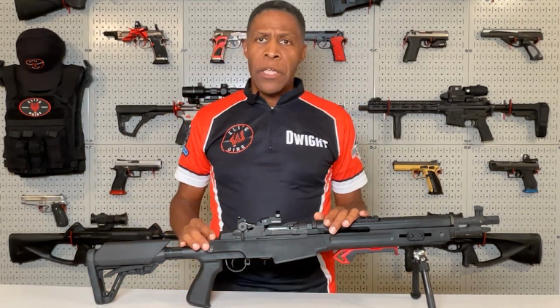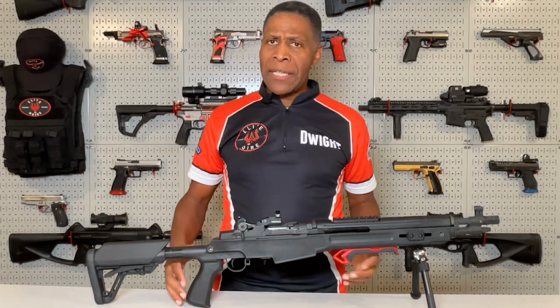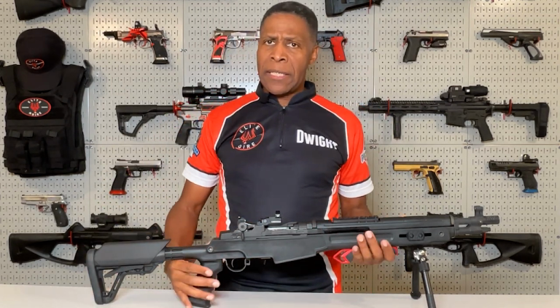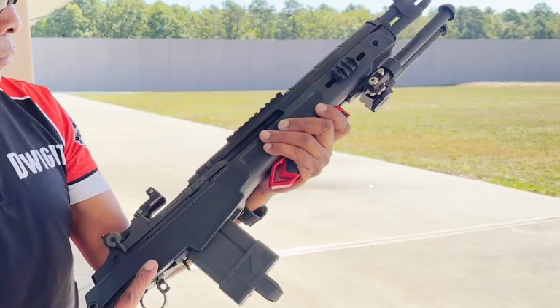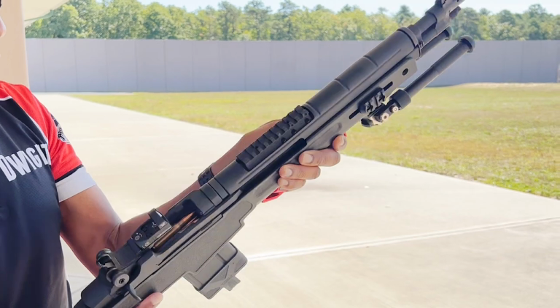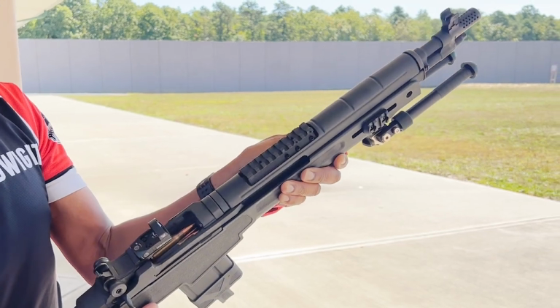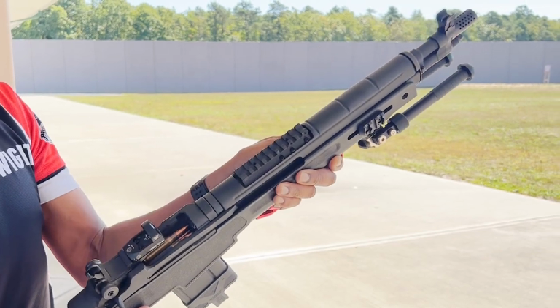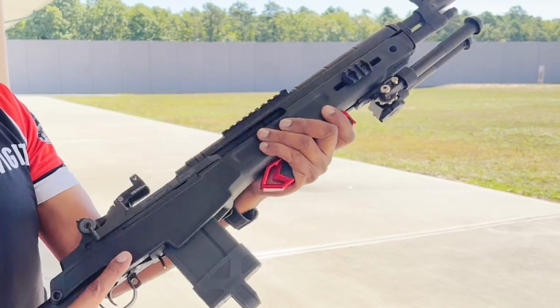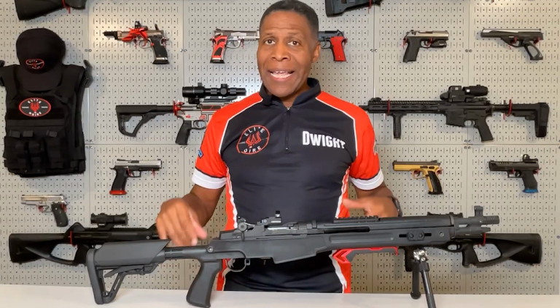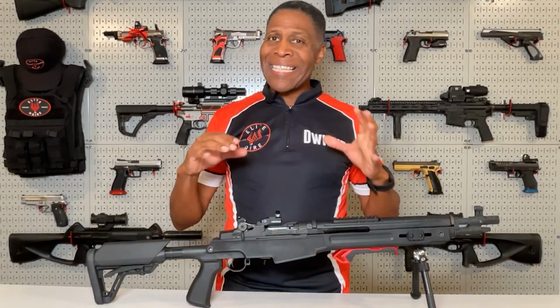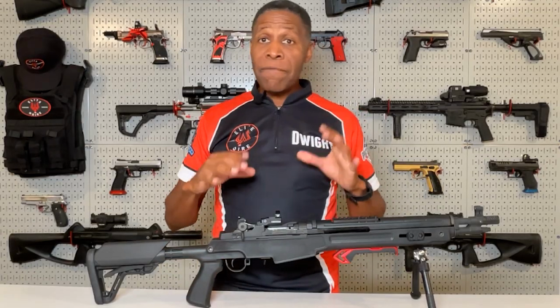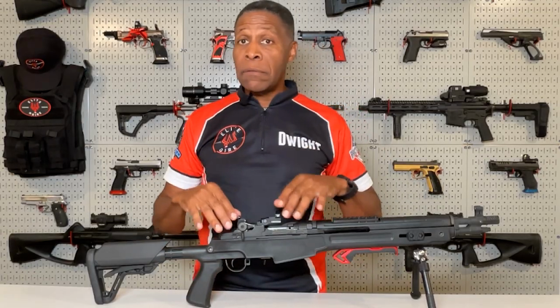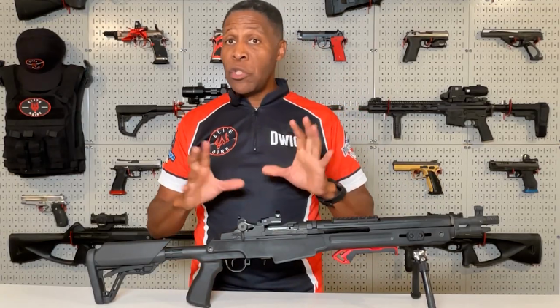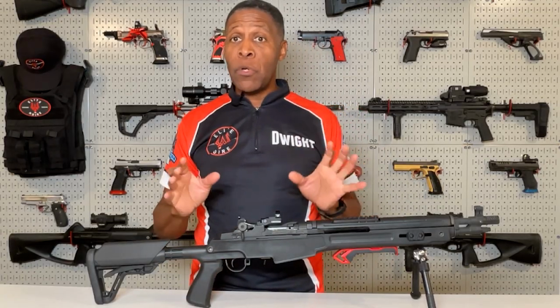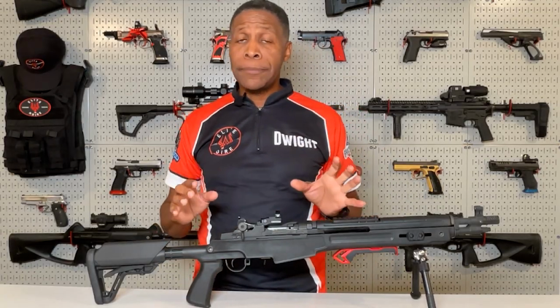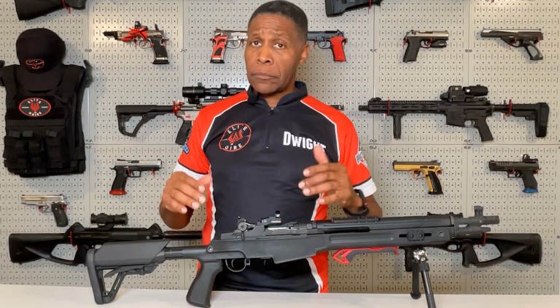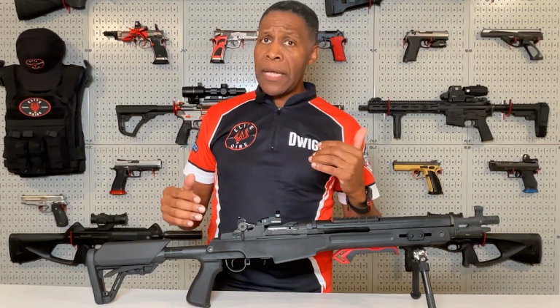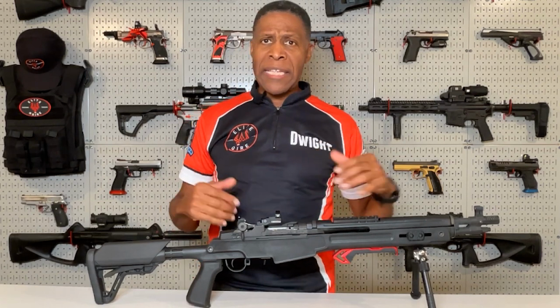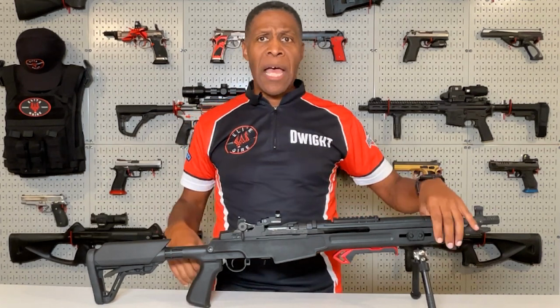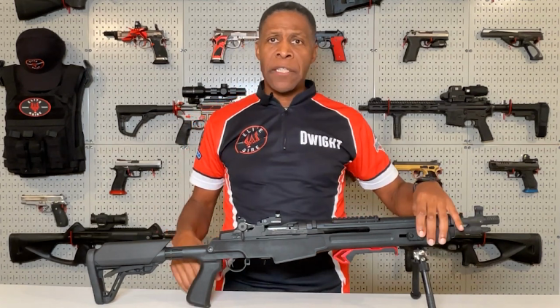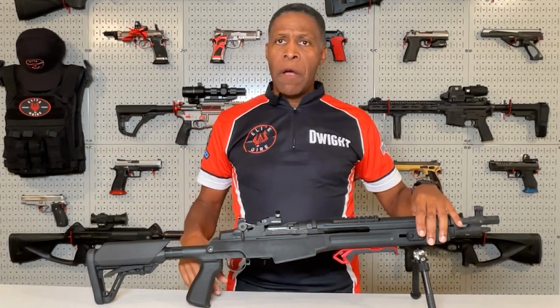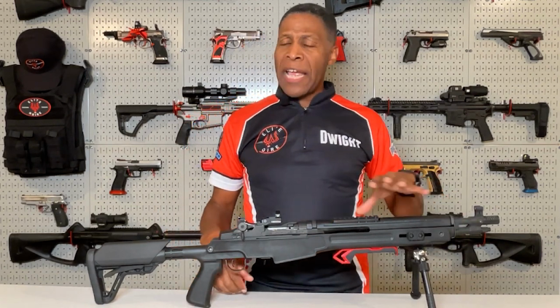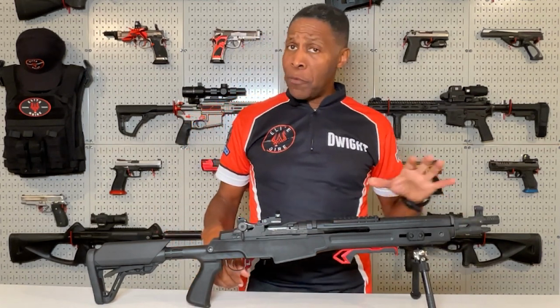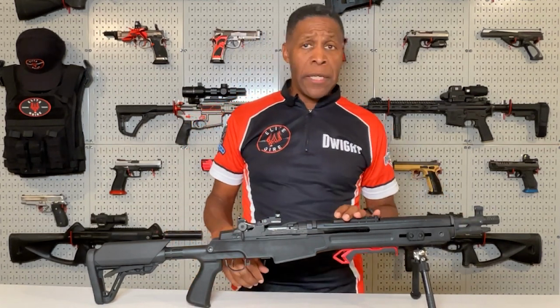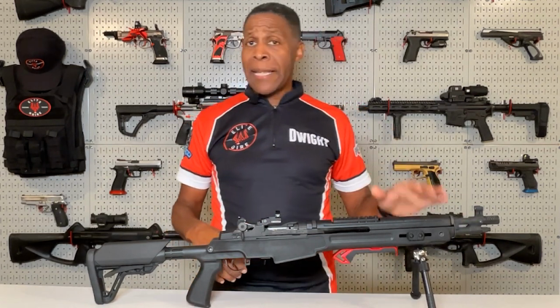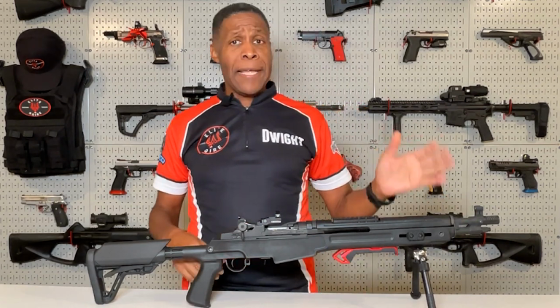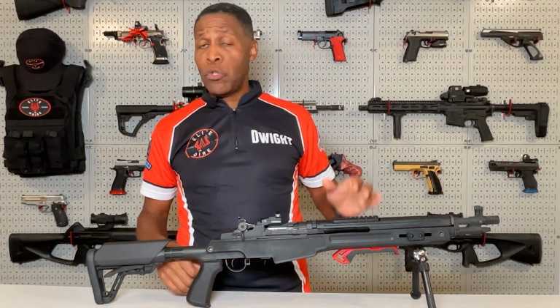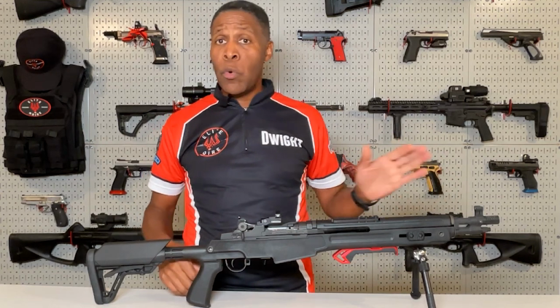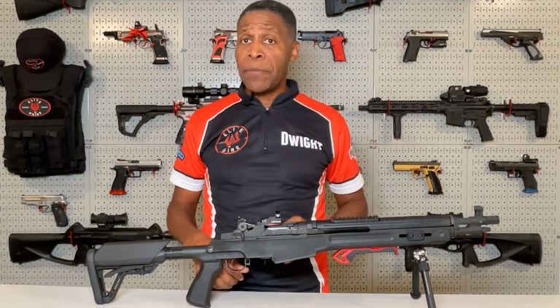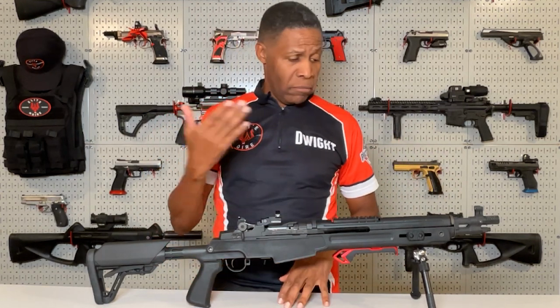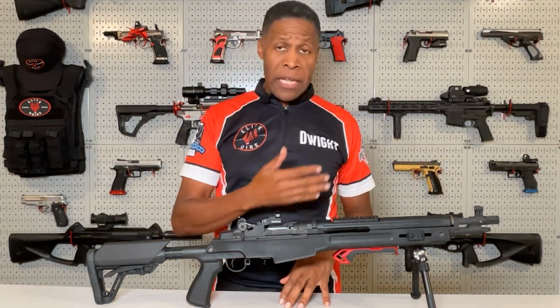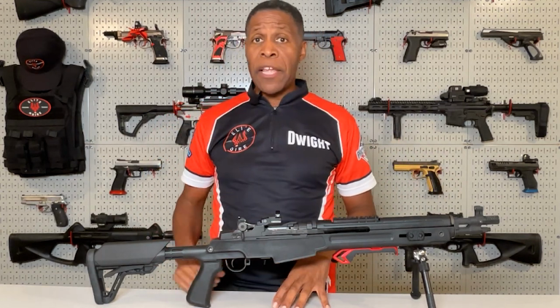It's a solid synthetic chassis that does not feel flimsy or cheap at all. It has the M-lock system for attaching rail pieces, lights, lasers — whatever you want to put up there, it's available.